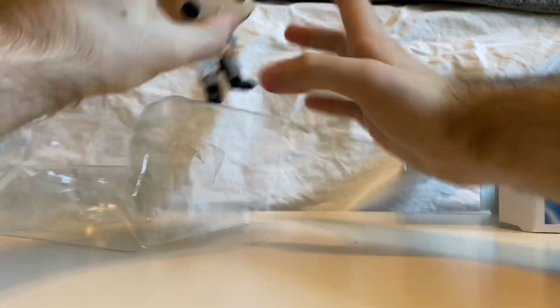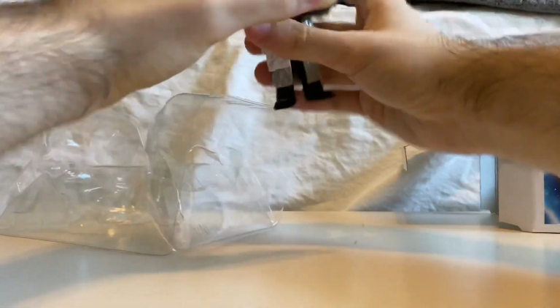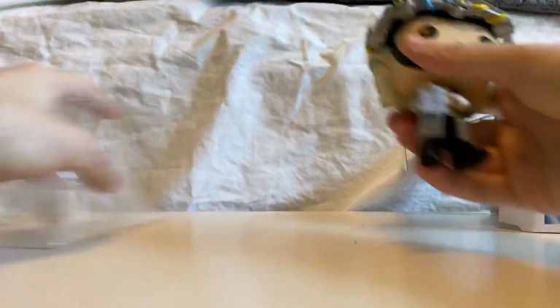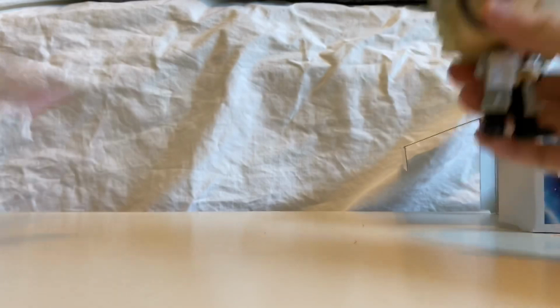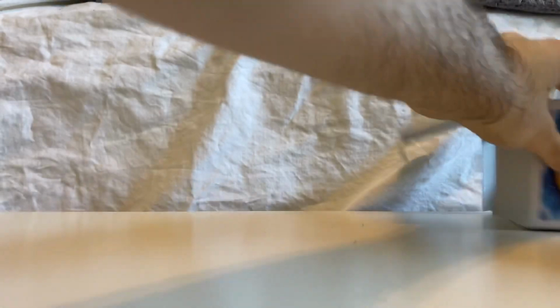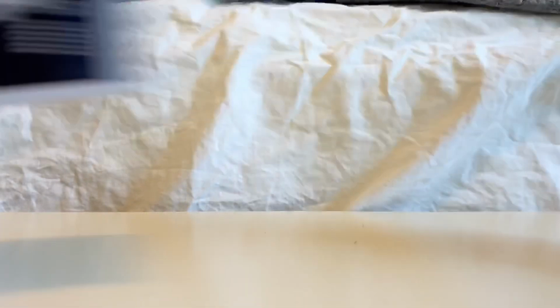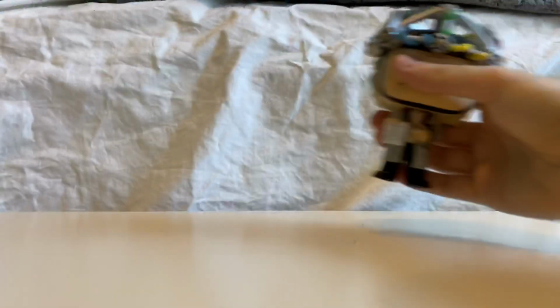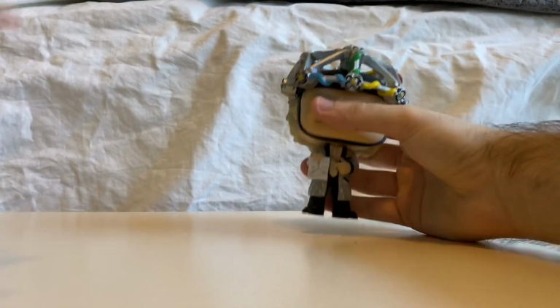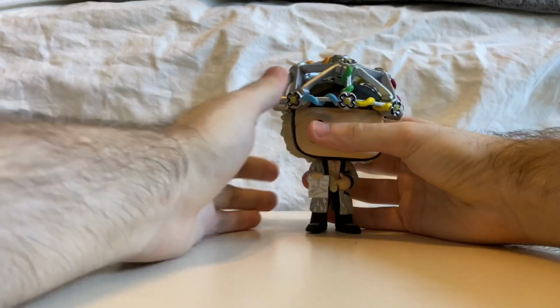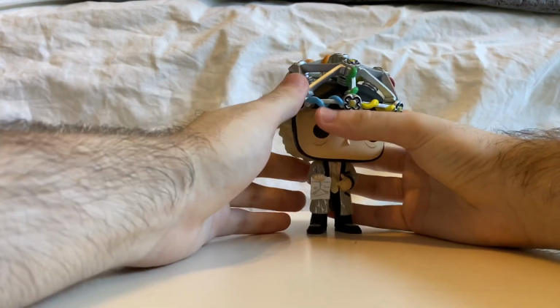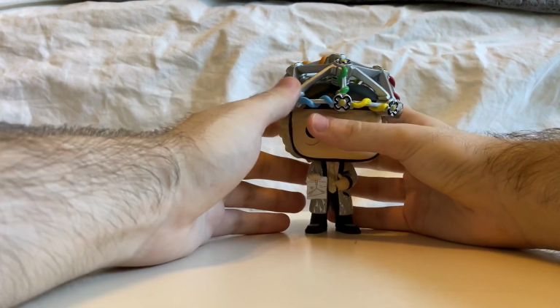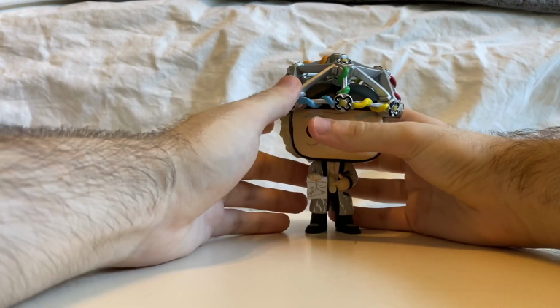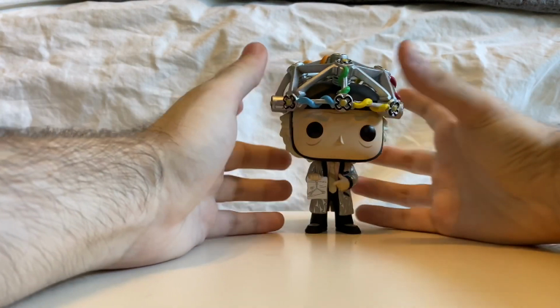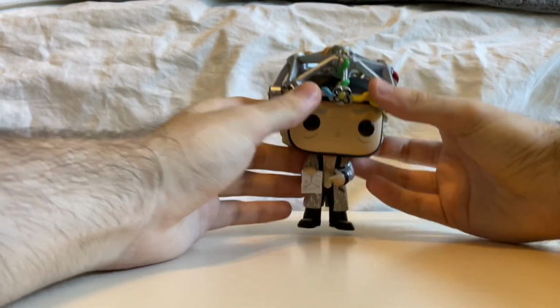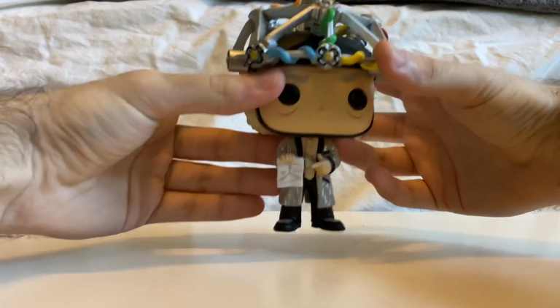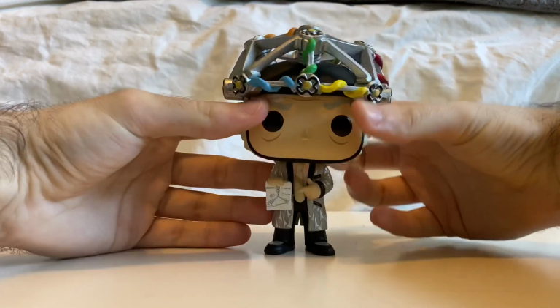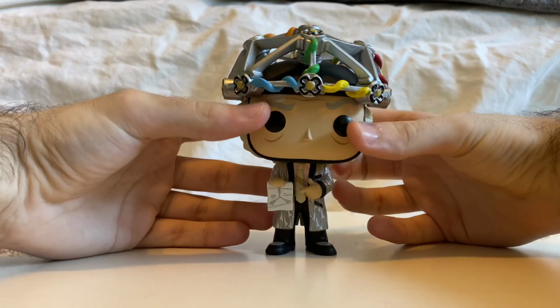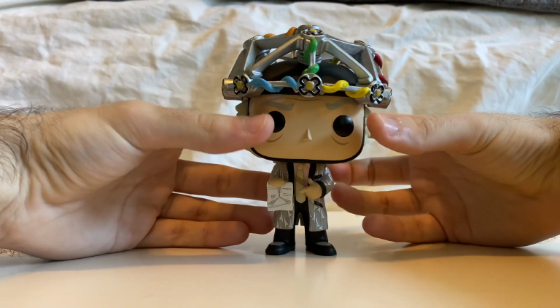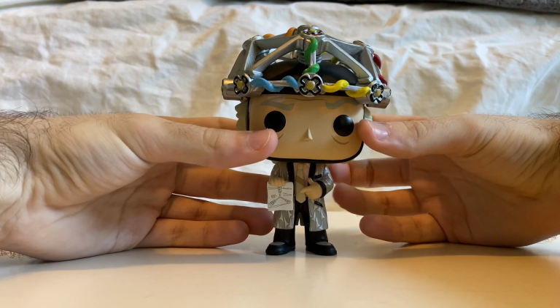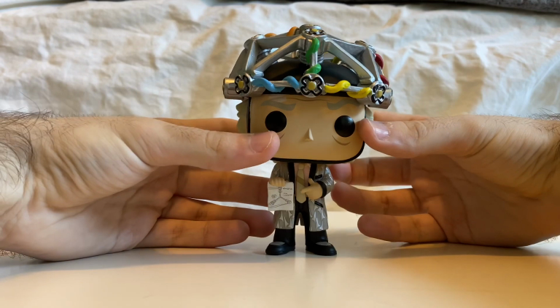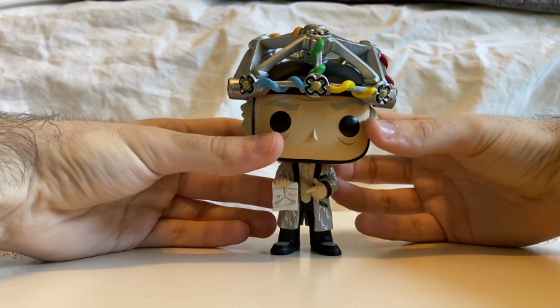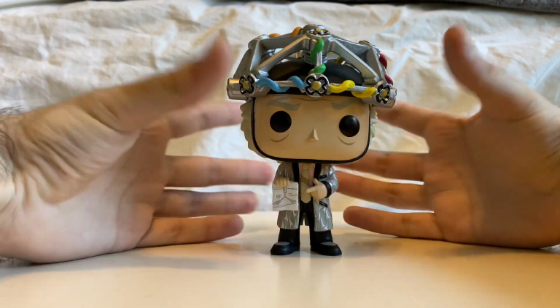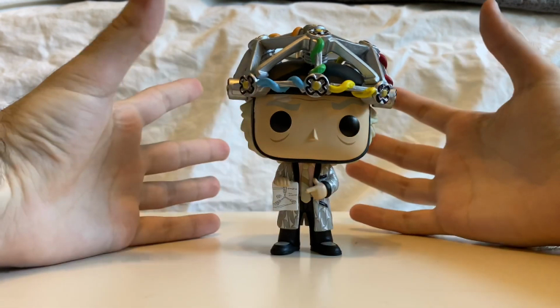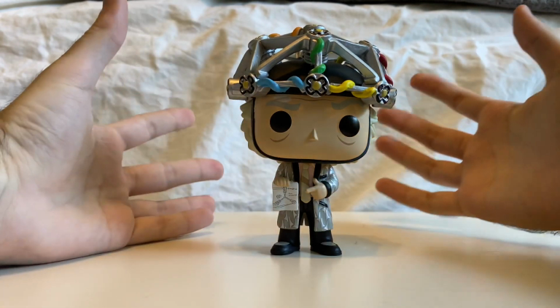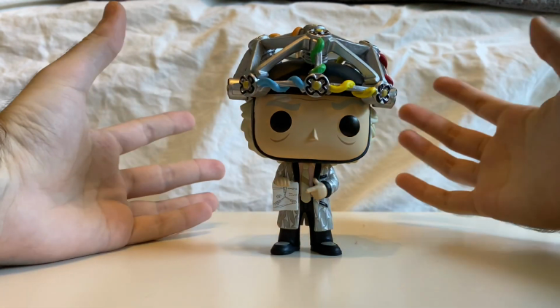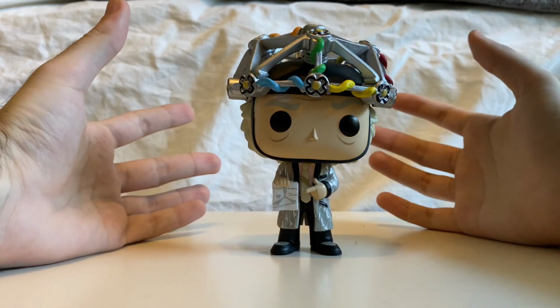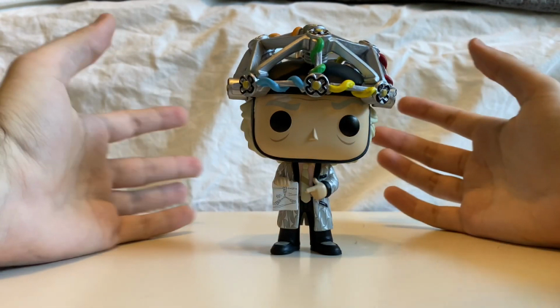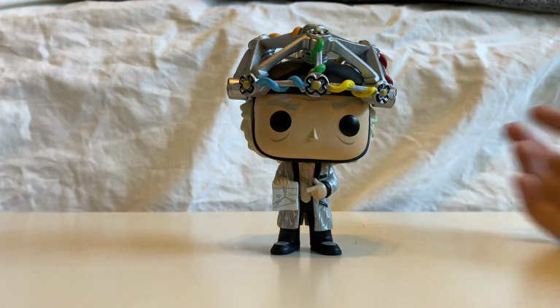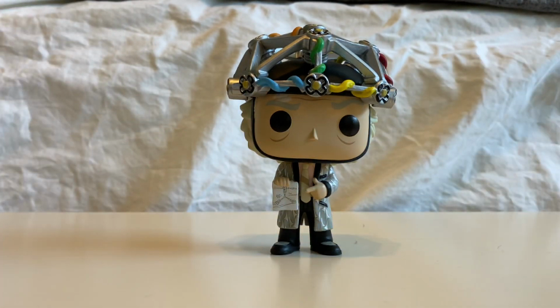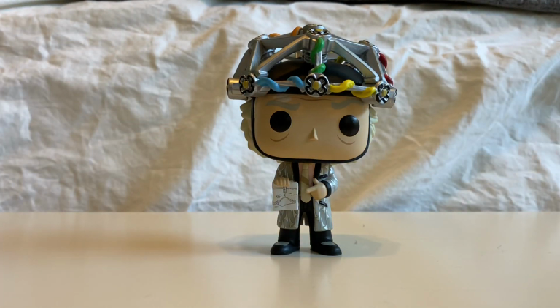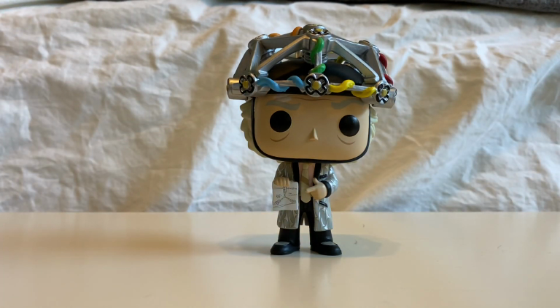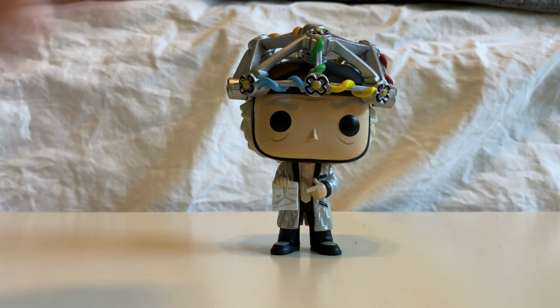Alright. Oh yeah — and that's right, he even has — well, we'll come to that. Okay, so here he is, Doc with the helmet, out of his box.